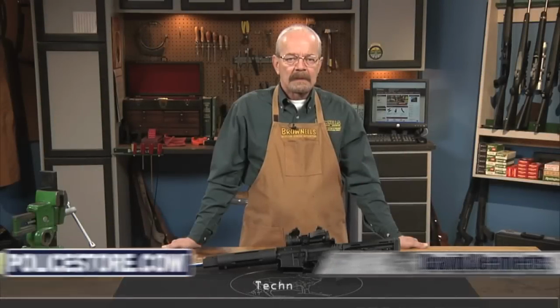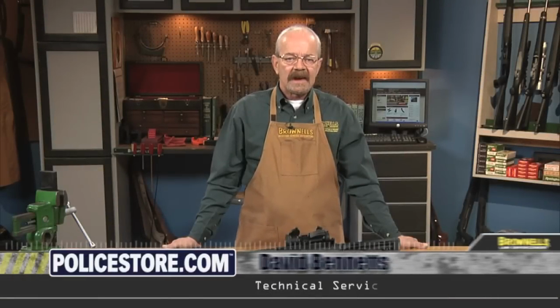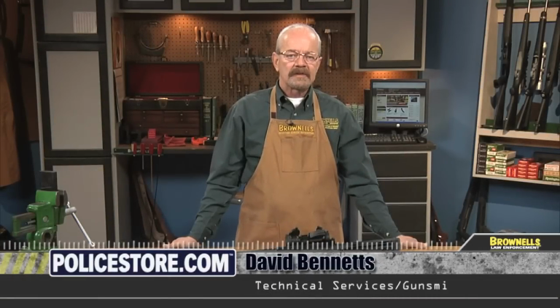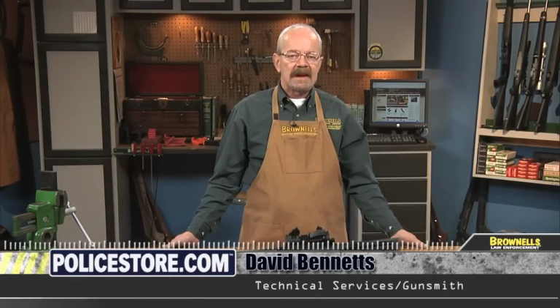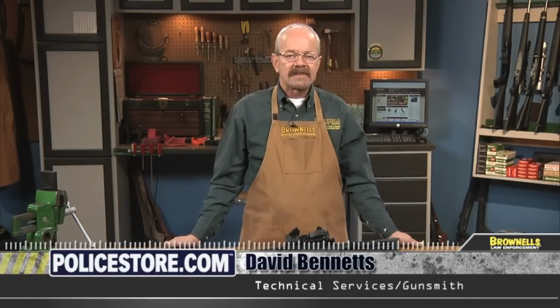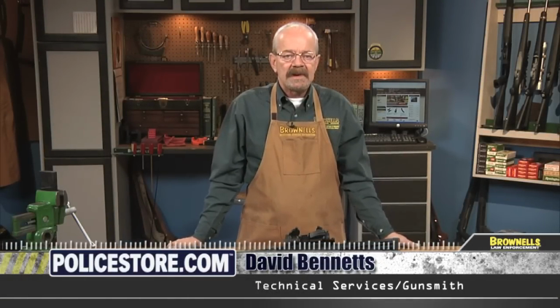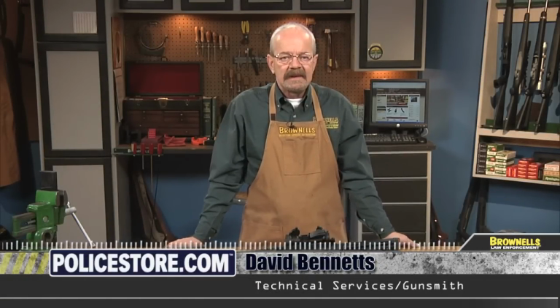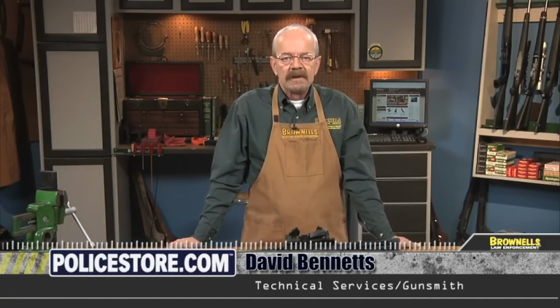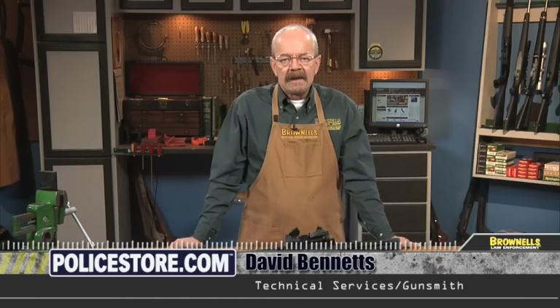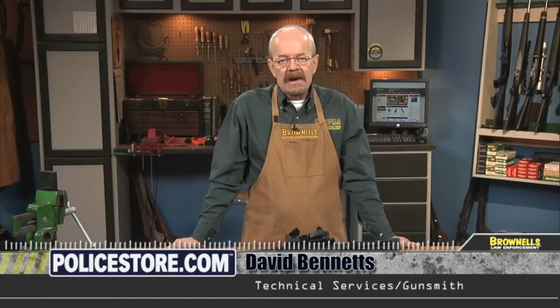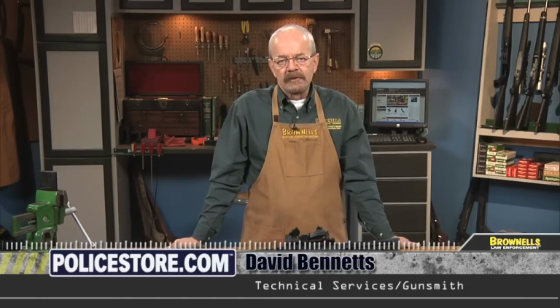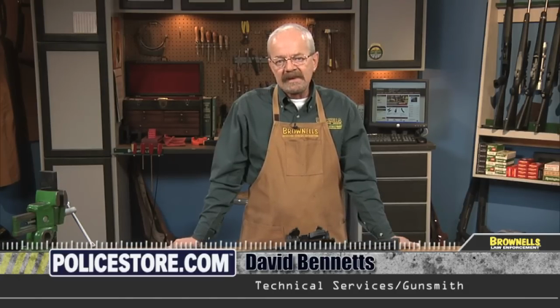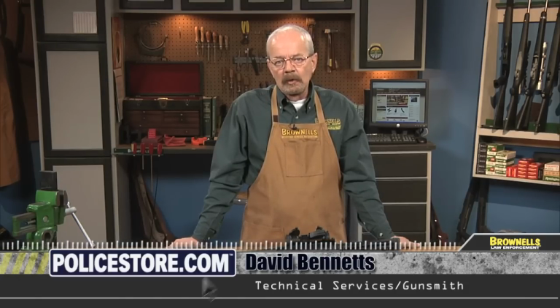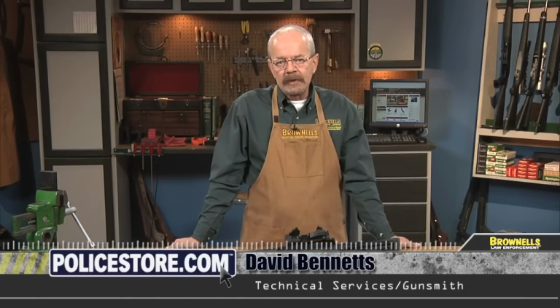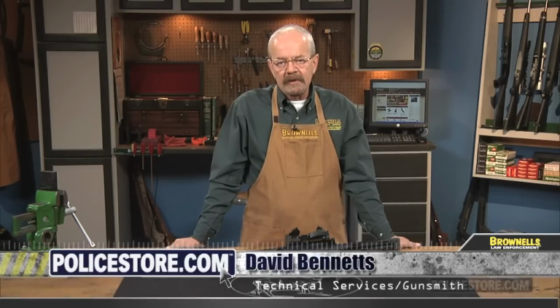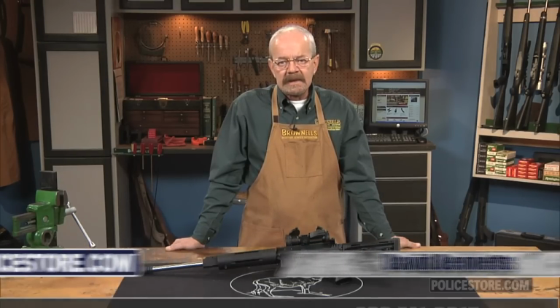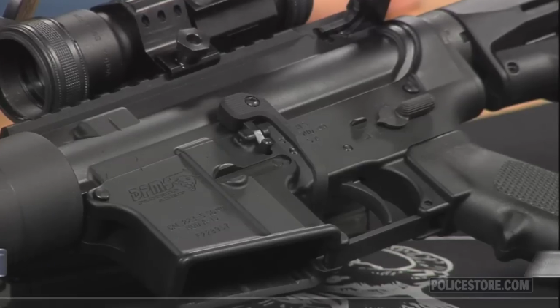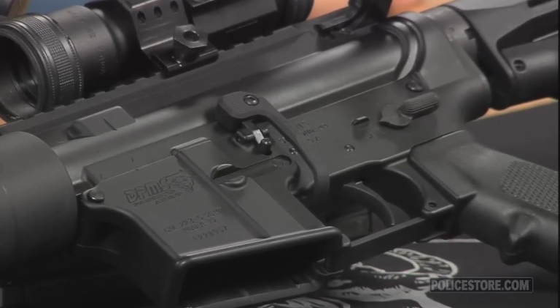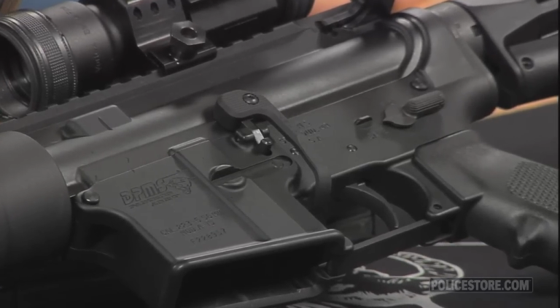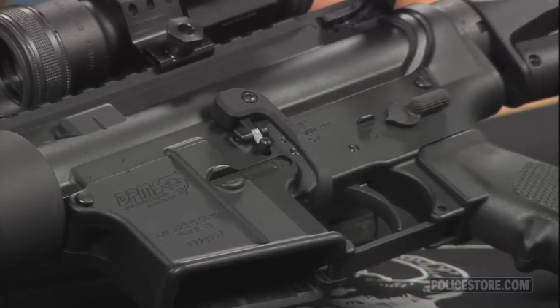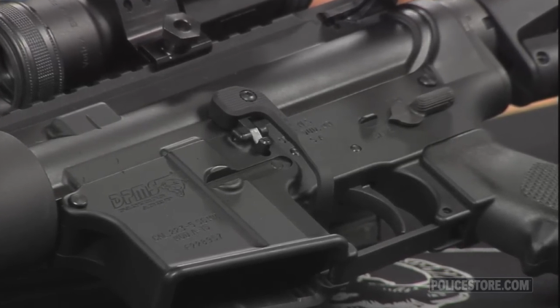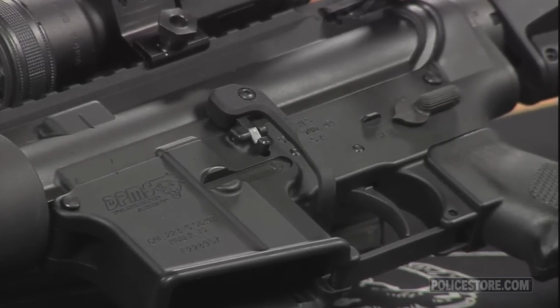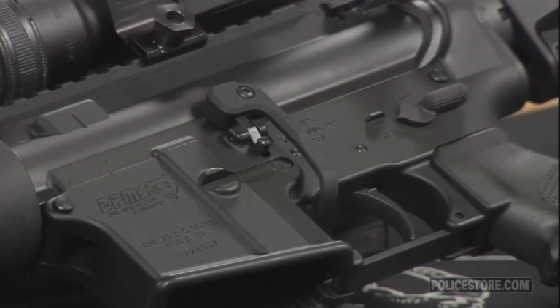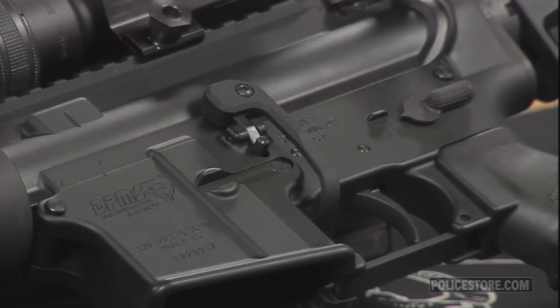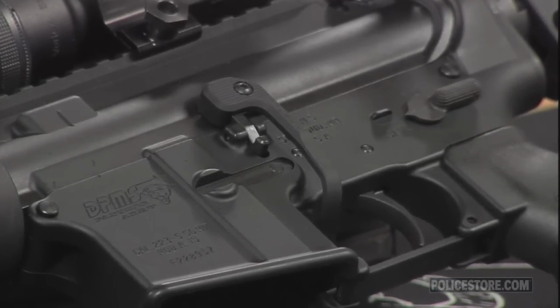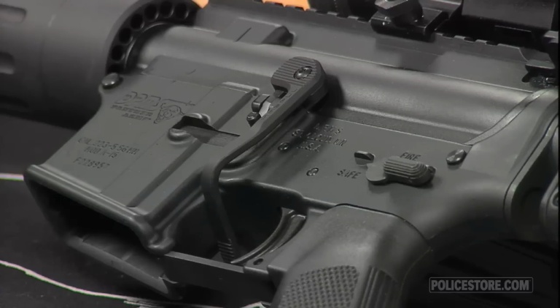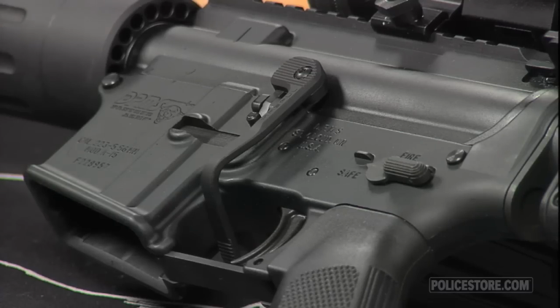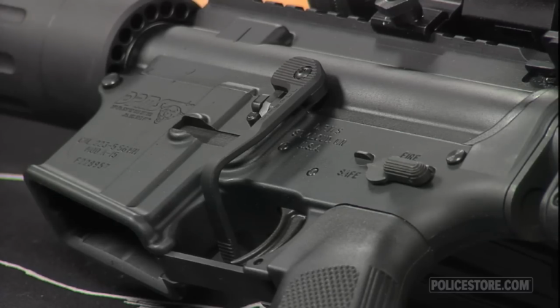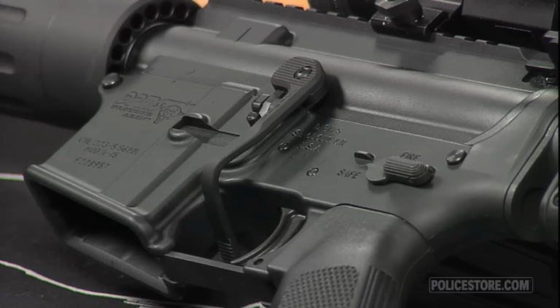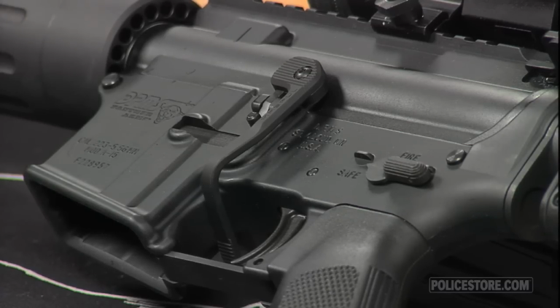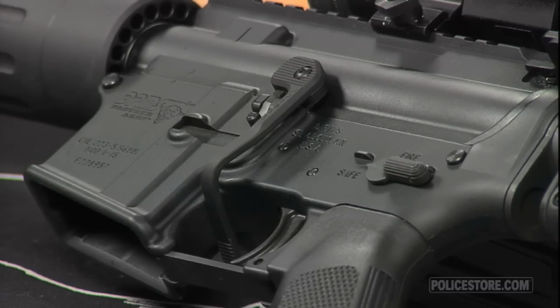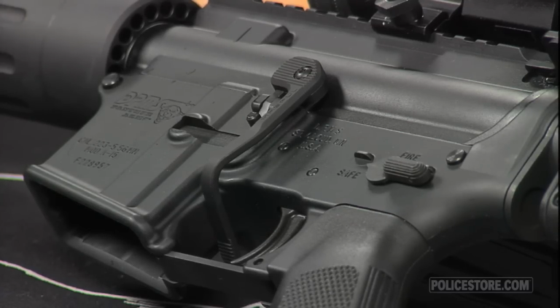Magpul's AR-15 M16 BAD lever allows the rifle shooter to release the bolt with the trigger finger, keeping your hand in the ready position on the pistol grip. The Magpul Battery Assisted Device, or BAD, is an extended bolt release.